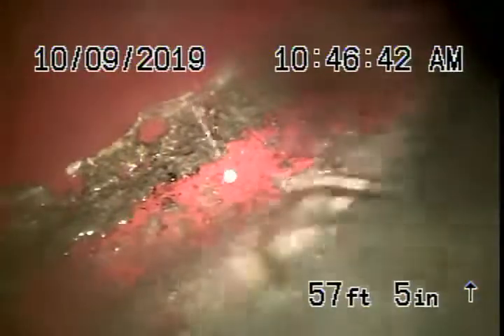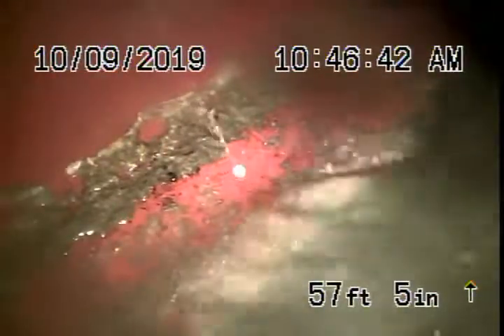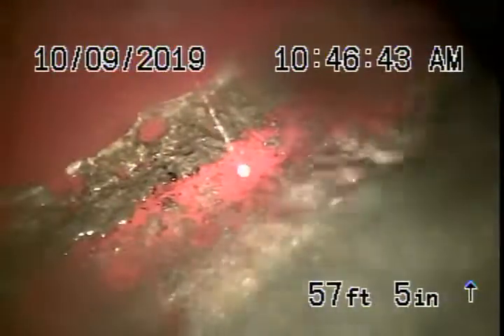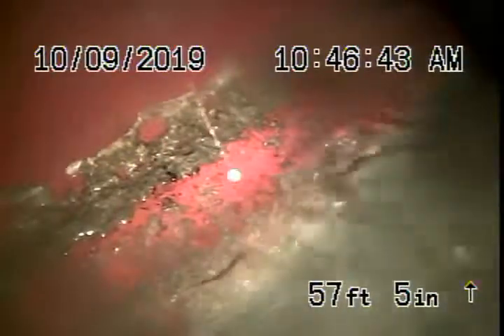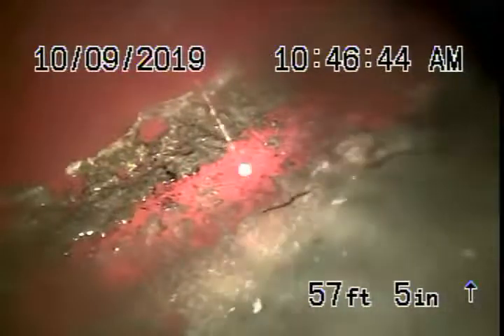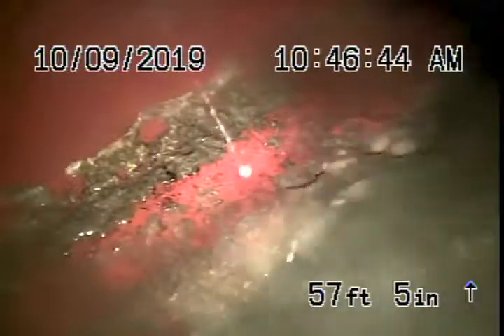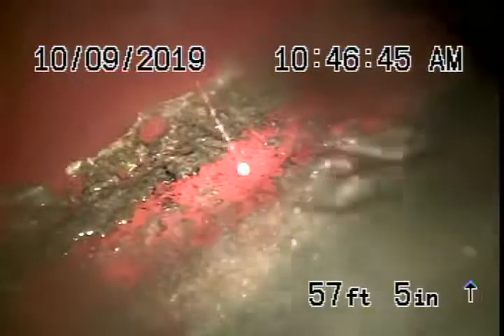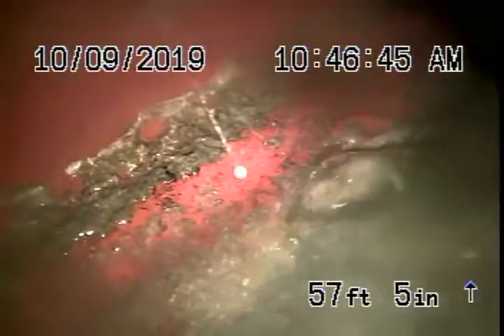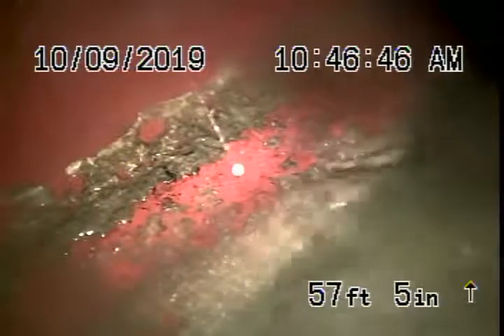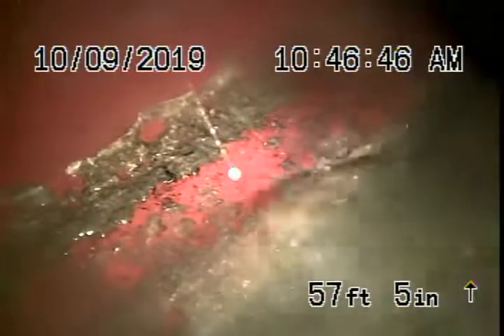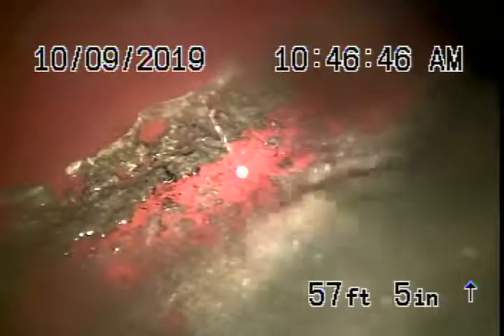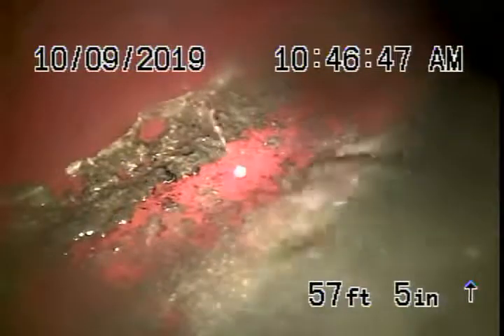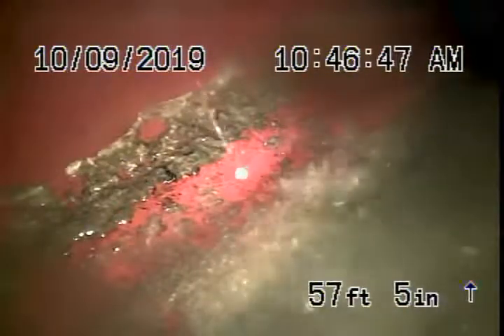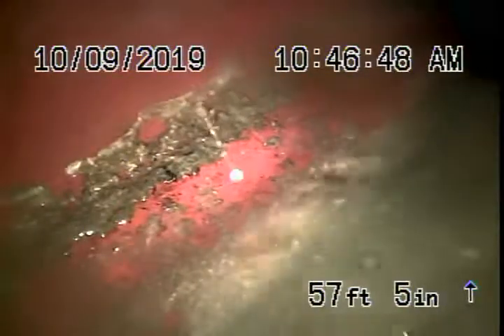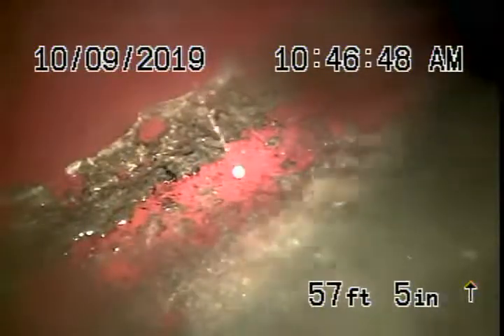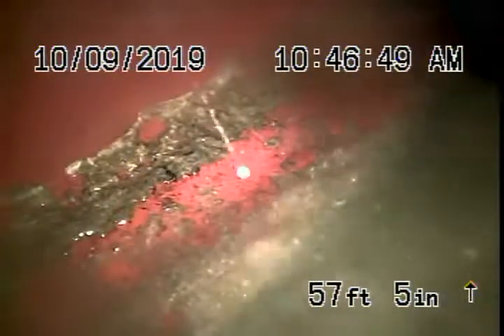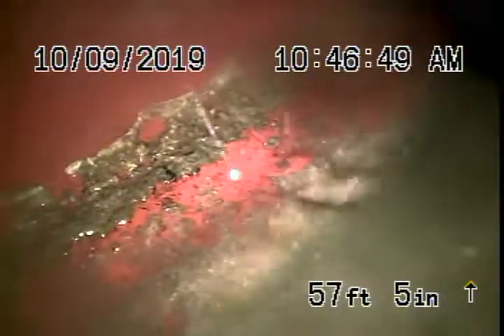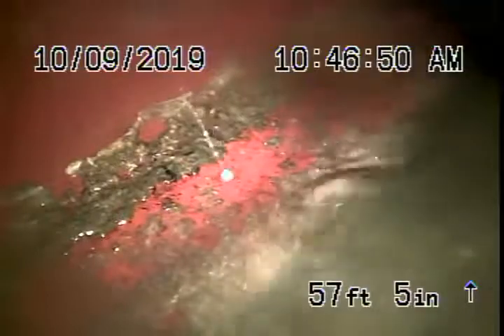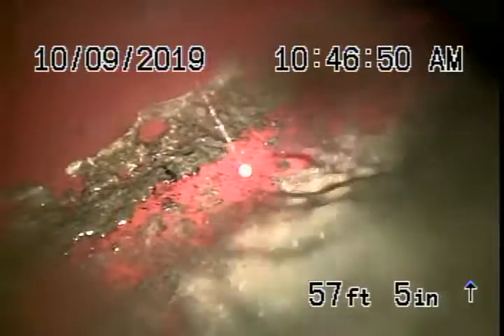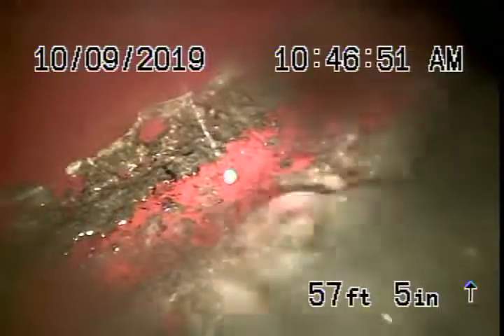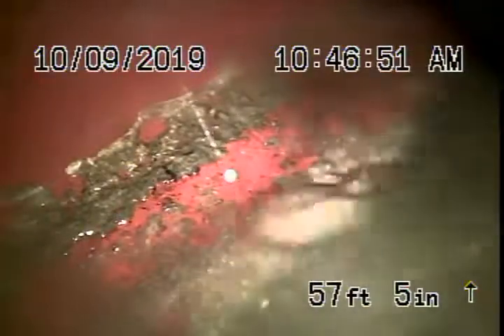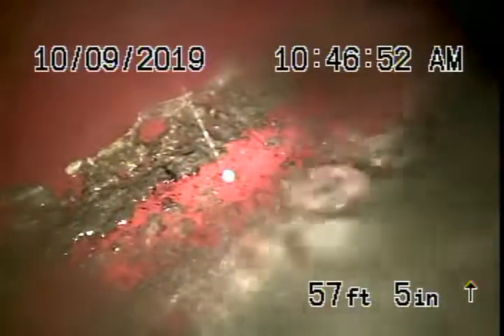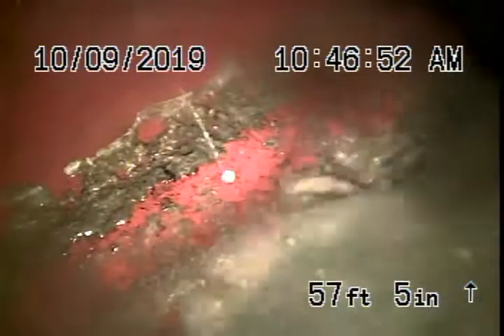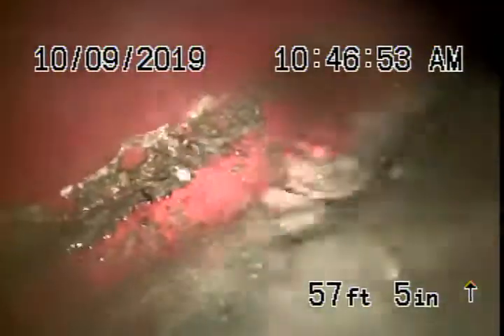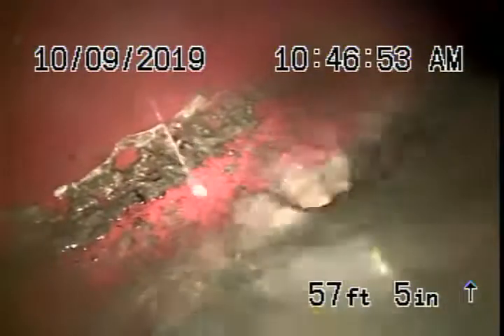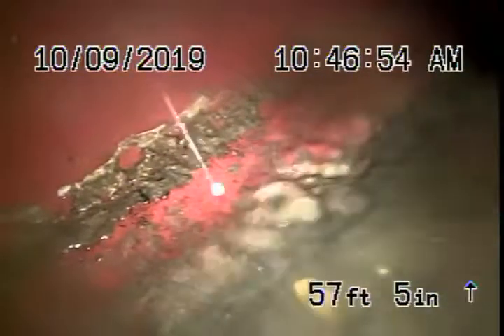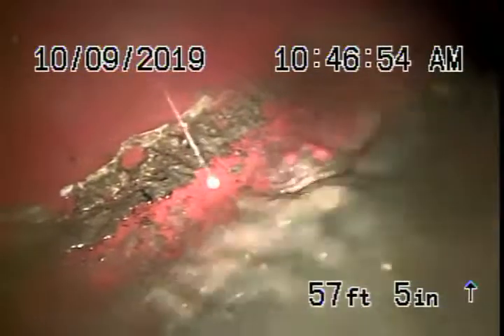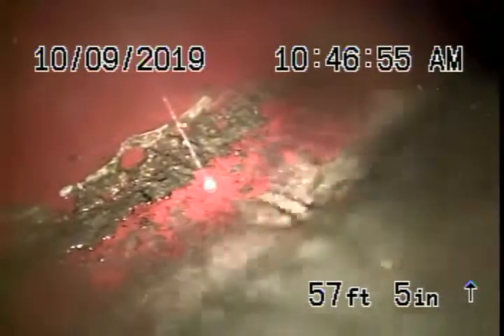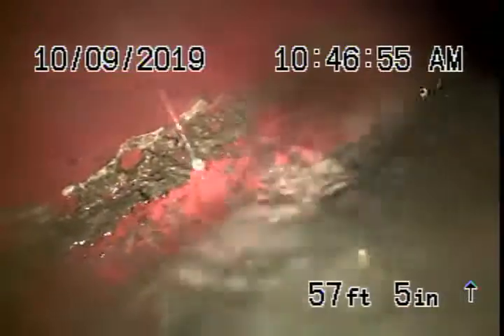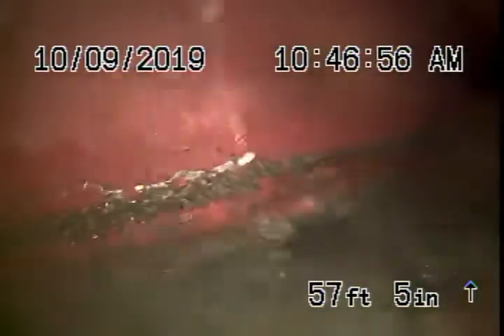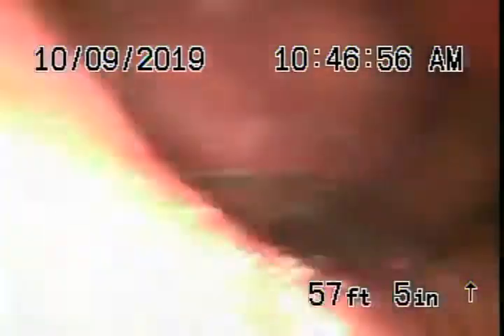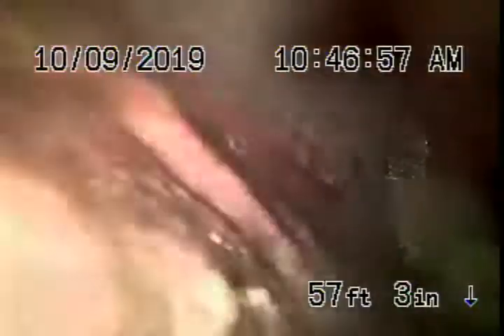Make sure everything's flushing in the house and the water's draining out. We're running the camera from a four-inch clean-out located in the front of the house. Right now we're all the way out to the city connection — there's the city sewer right over there.